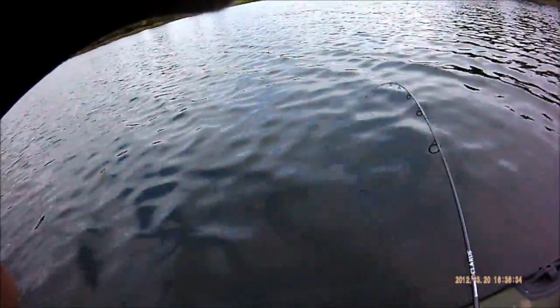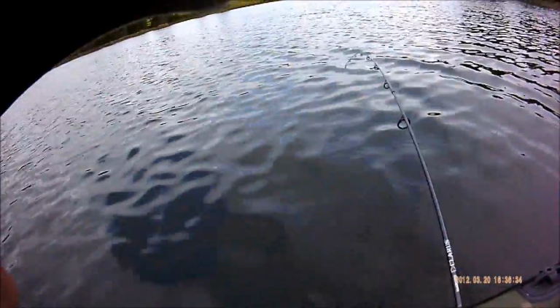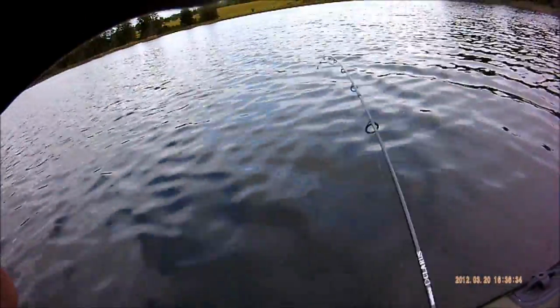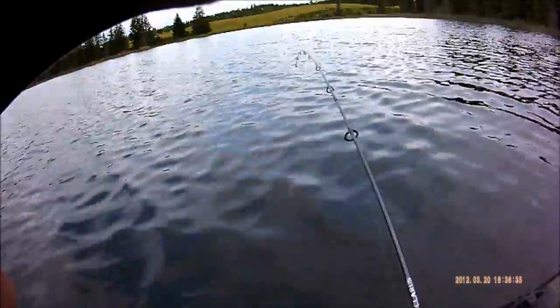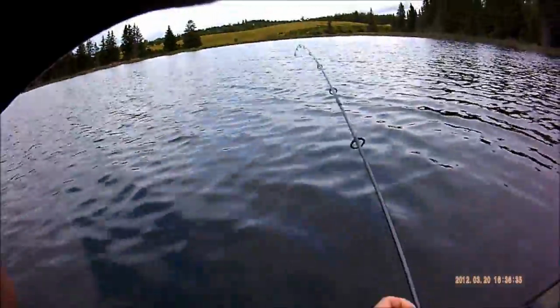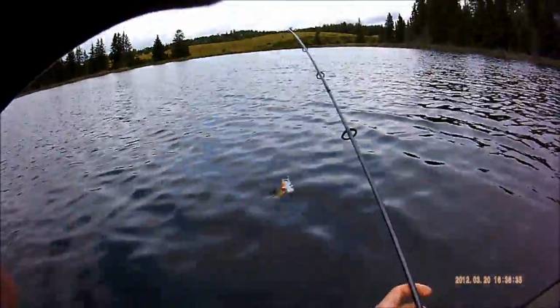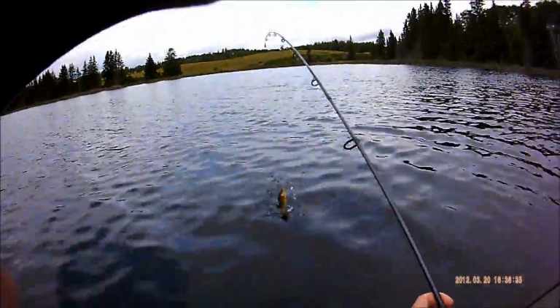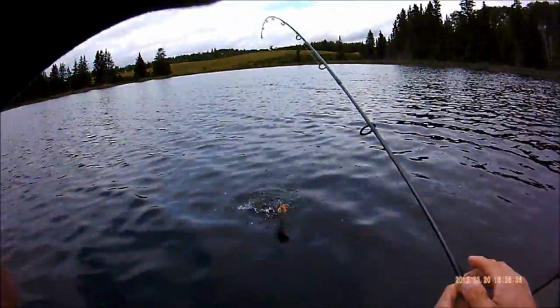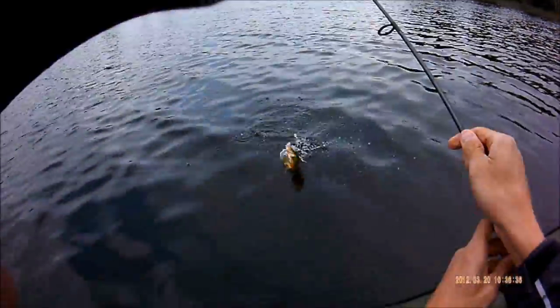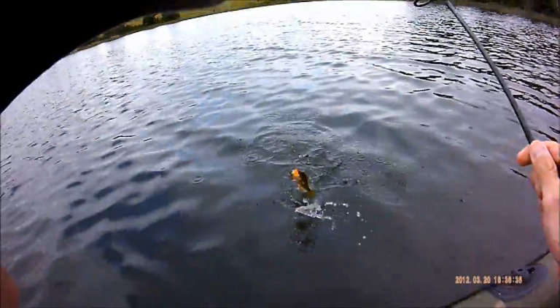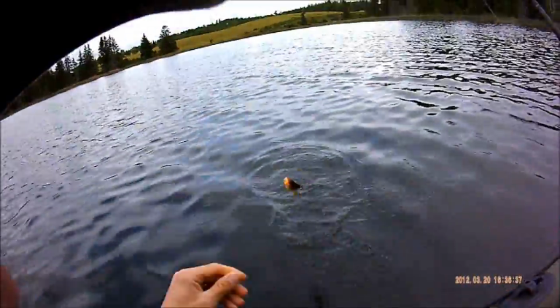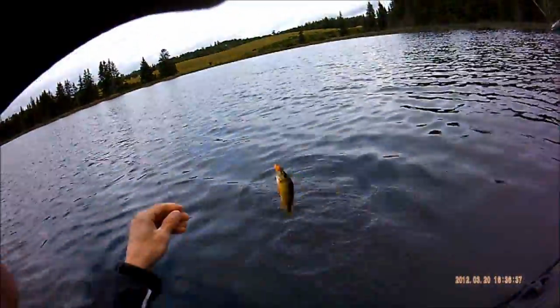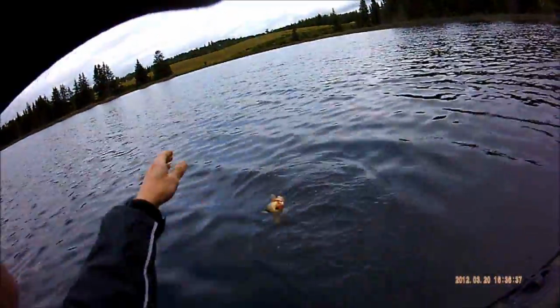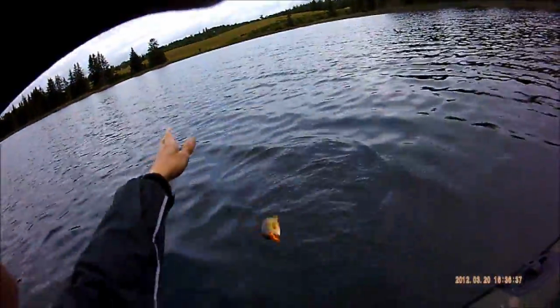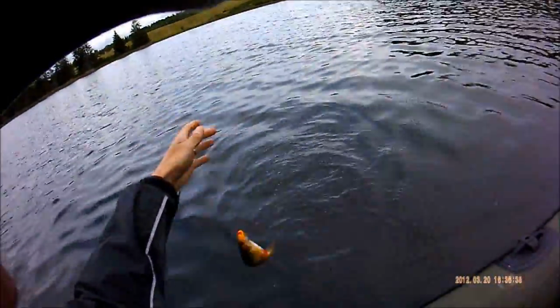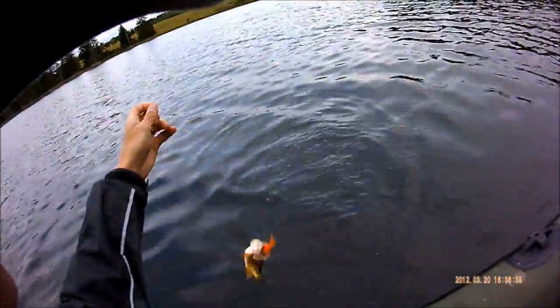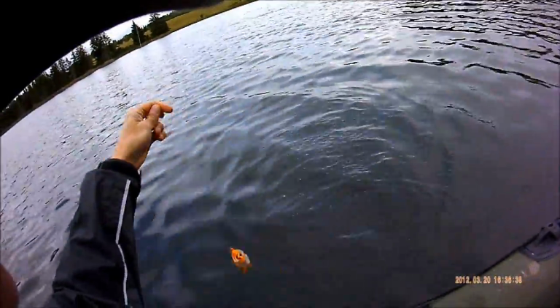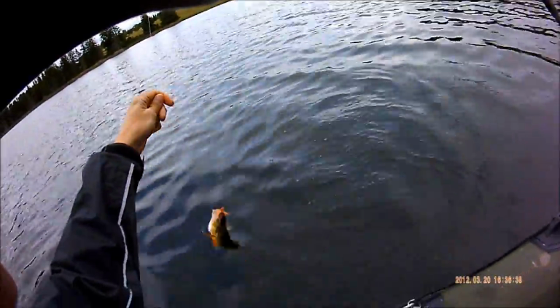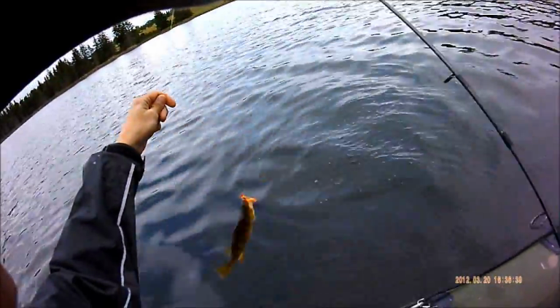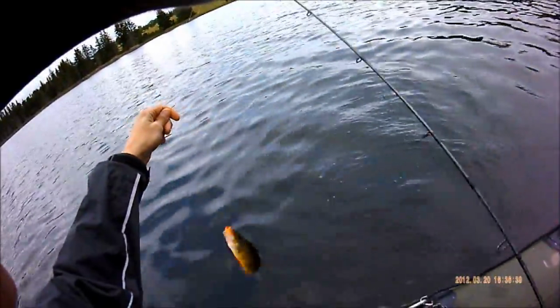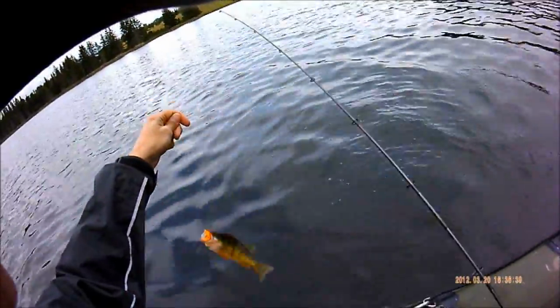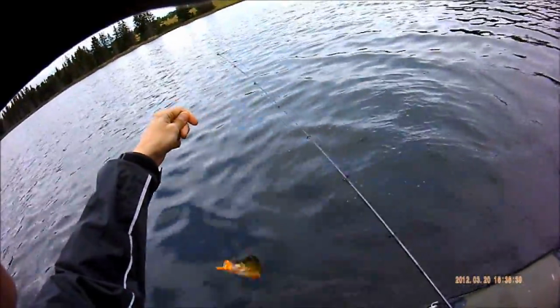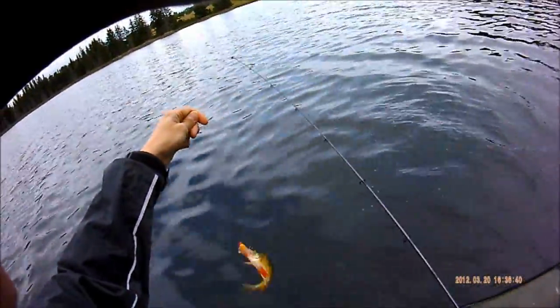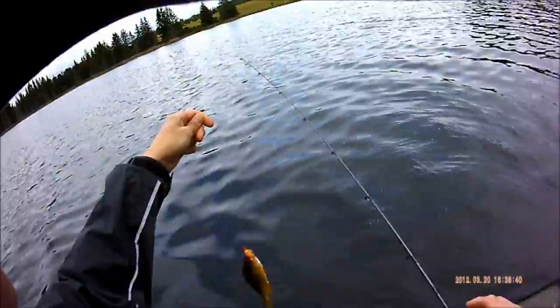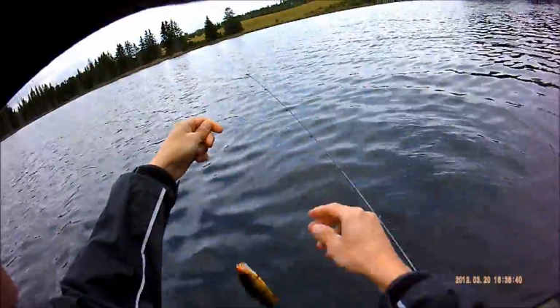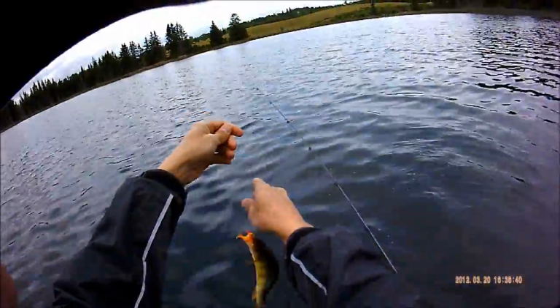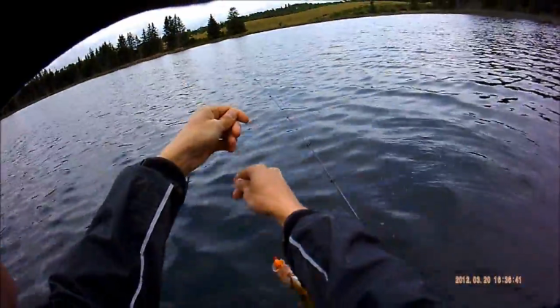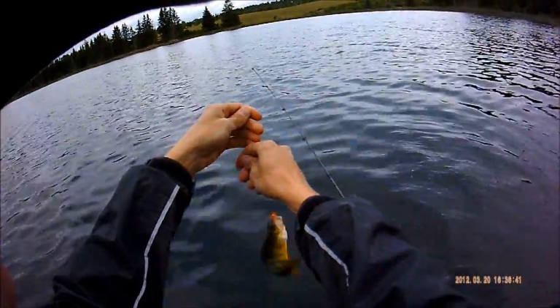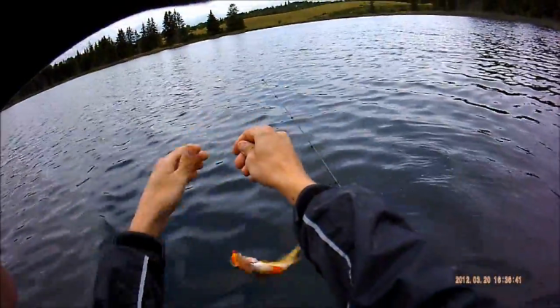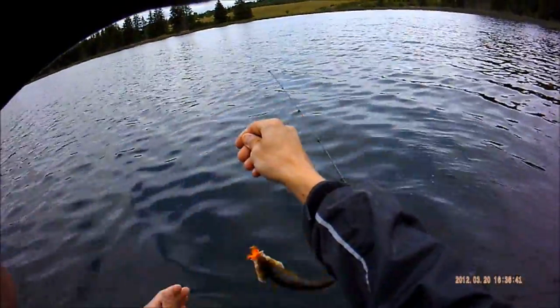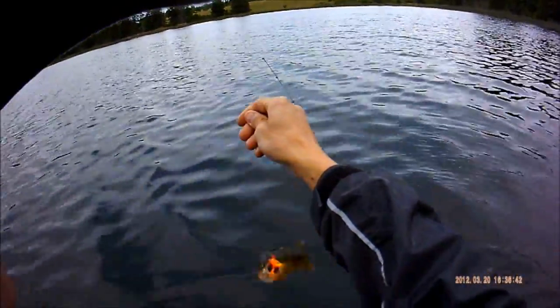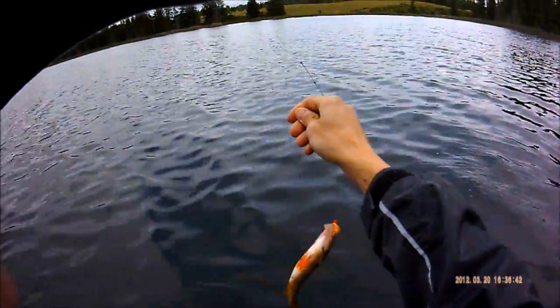Haha, little one. Wow, look at the color of them. I know, they're pretty. They're healthy here.